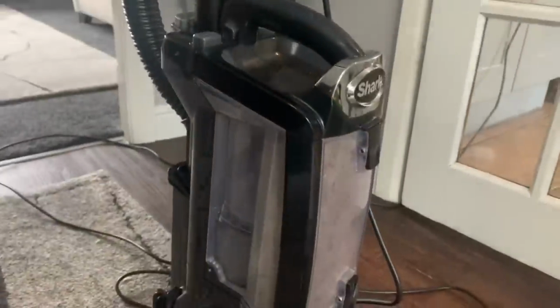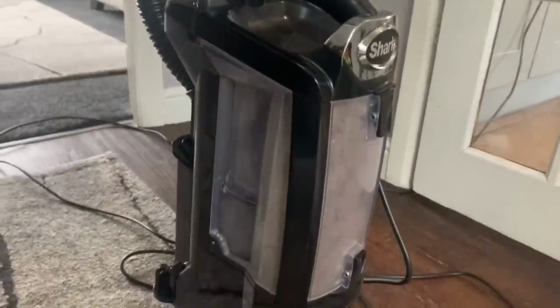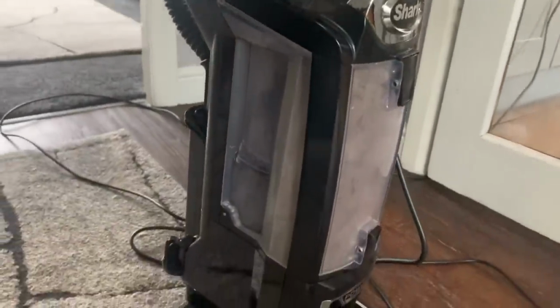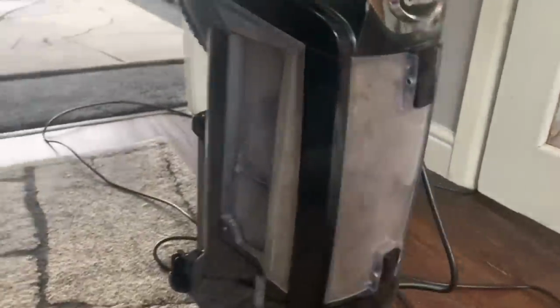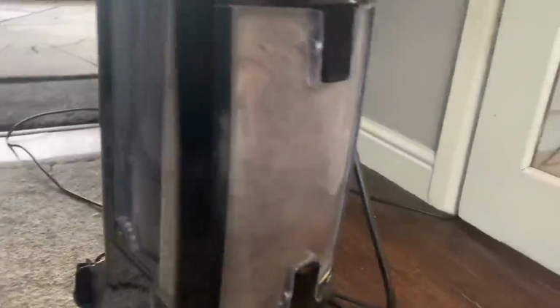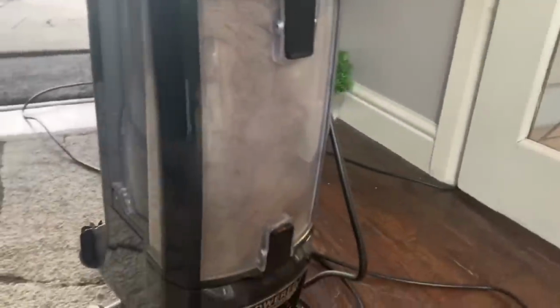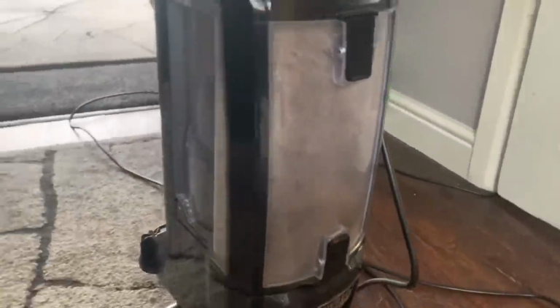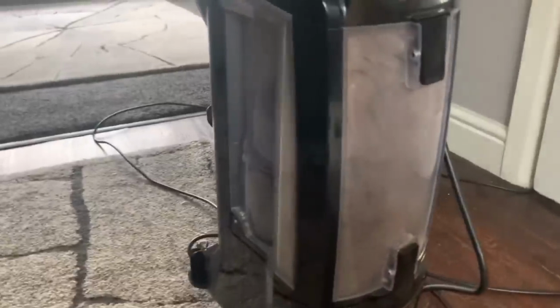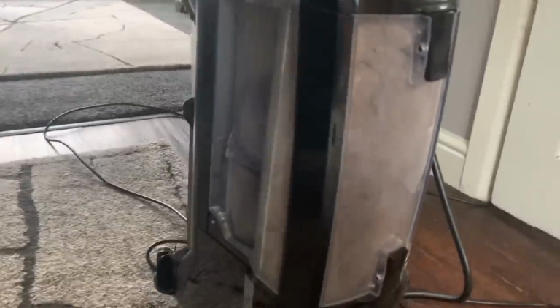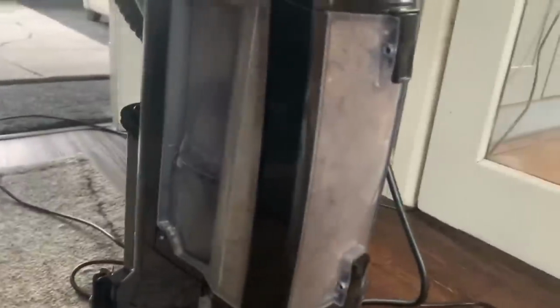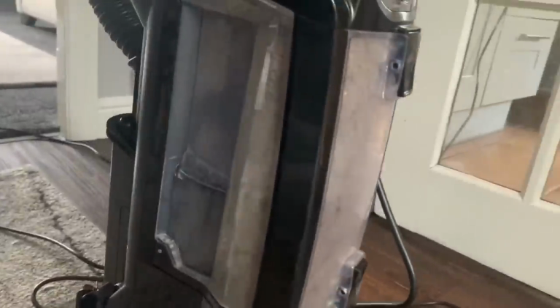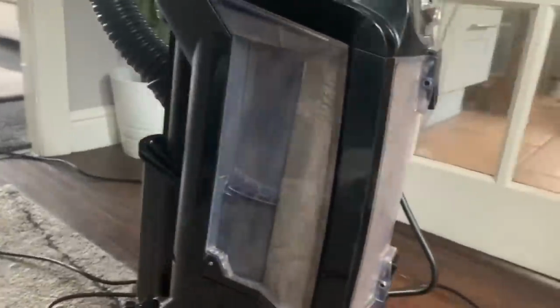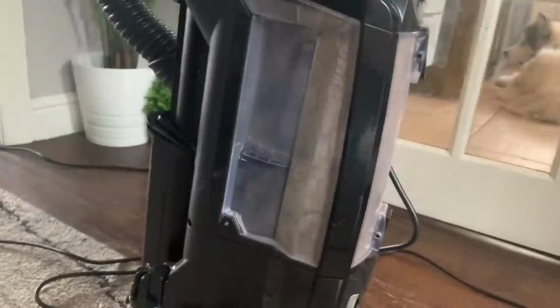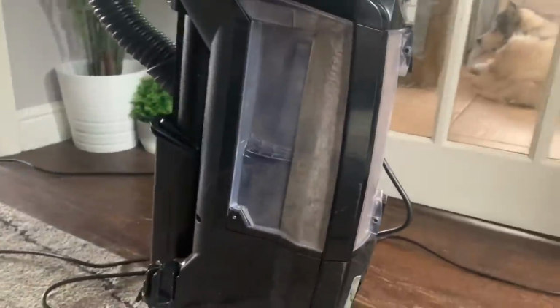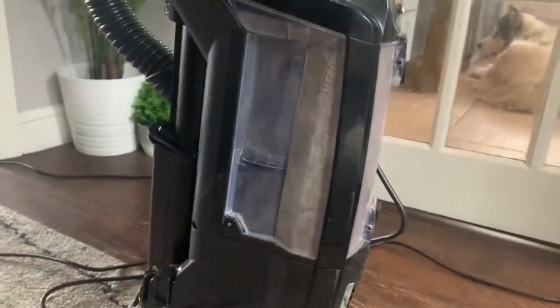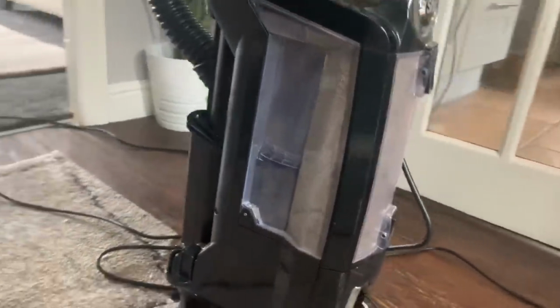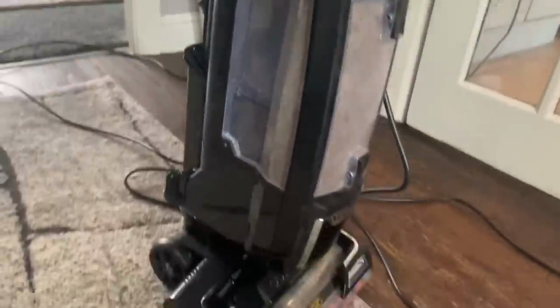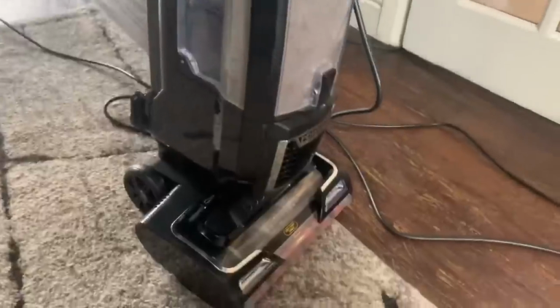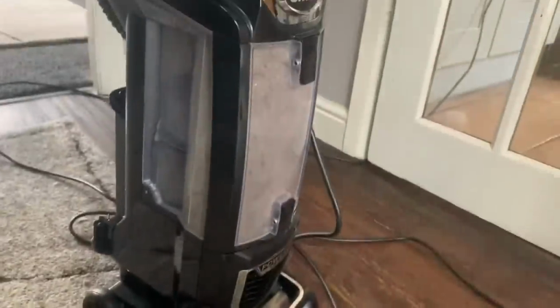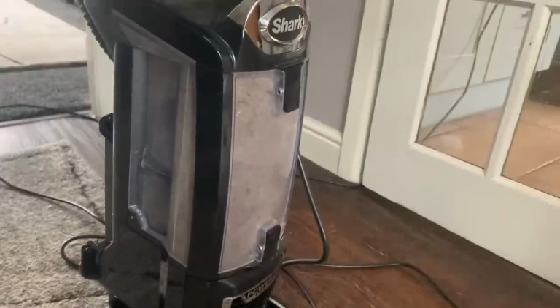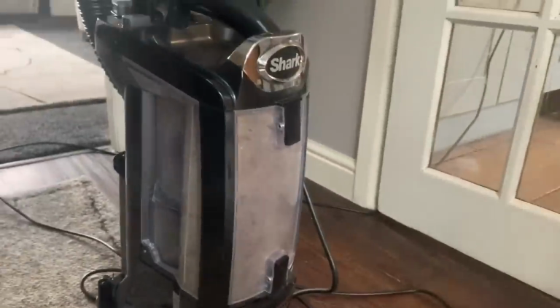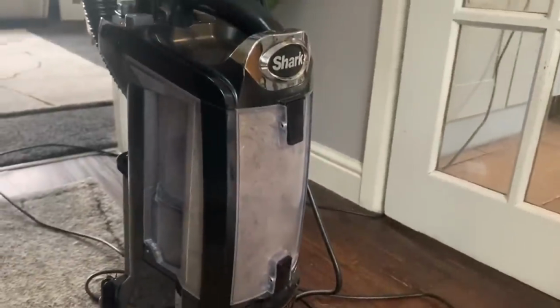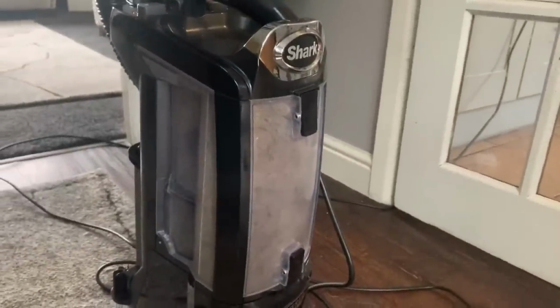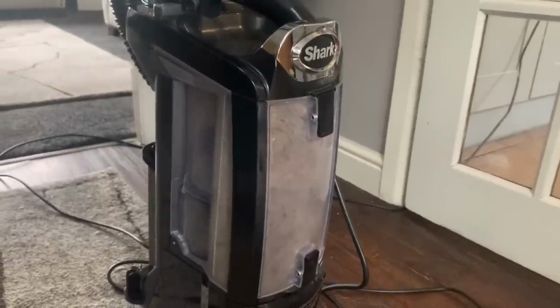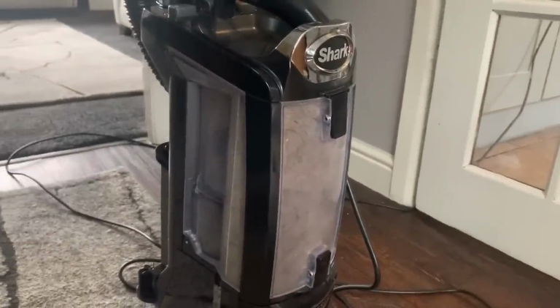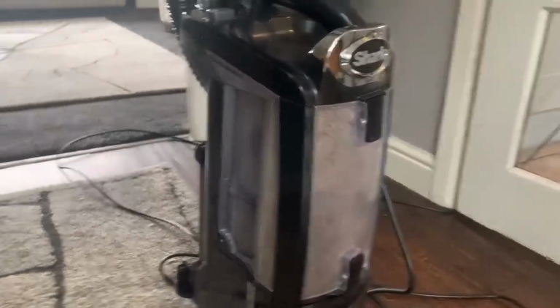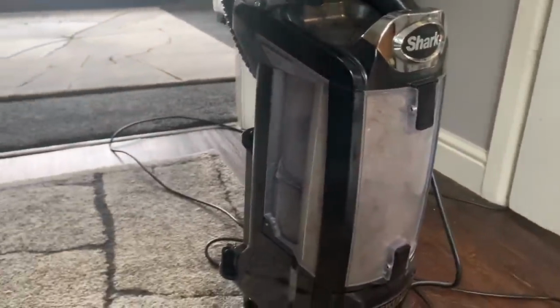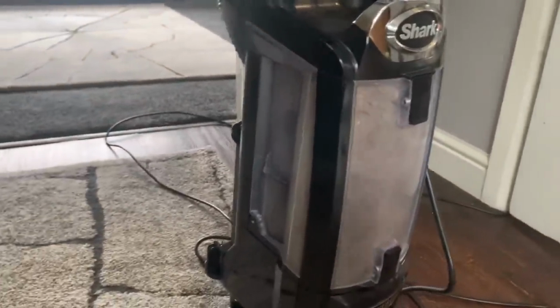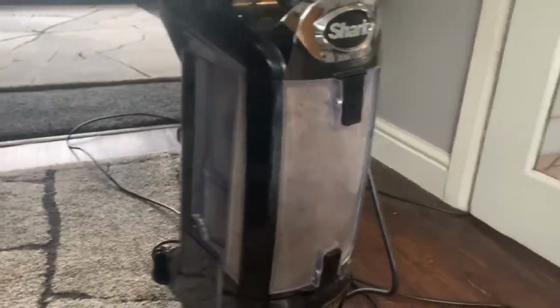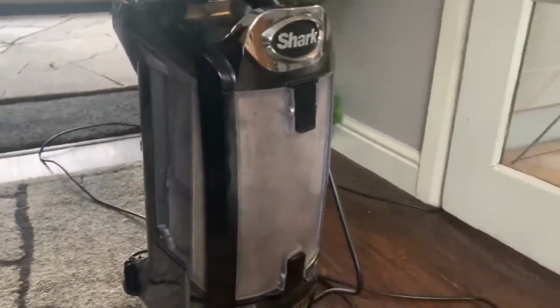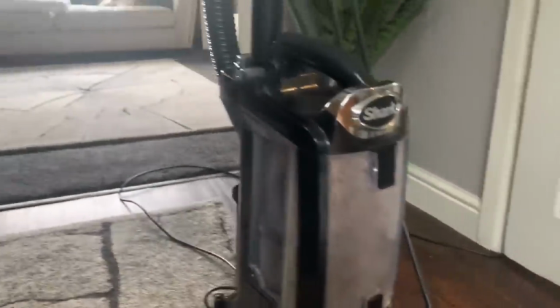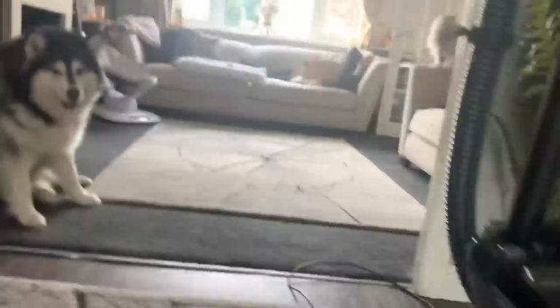Ta-da! I picked all the big bits up but it's surprising how much is actually in there. One brush, one hoover empty. And we're finished!